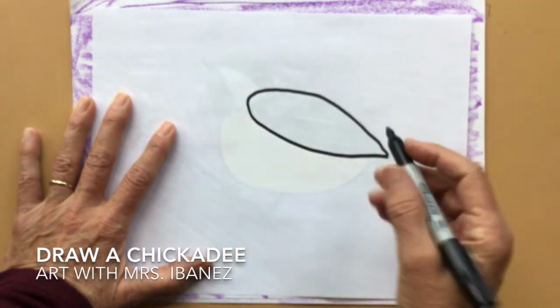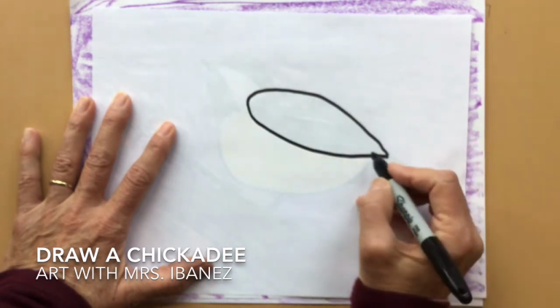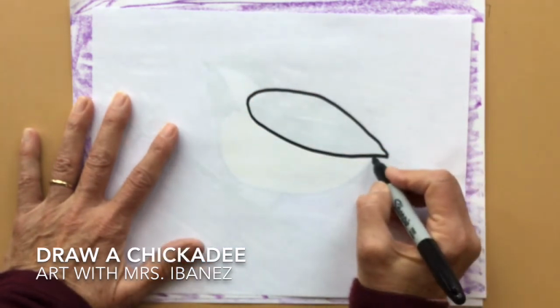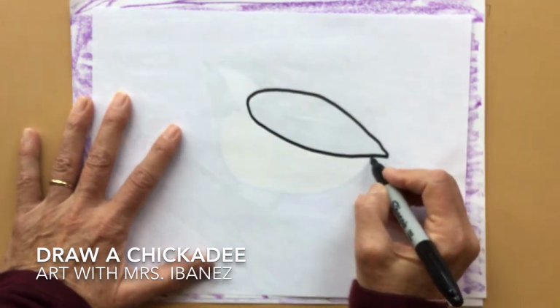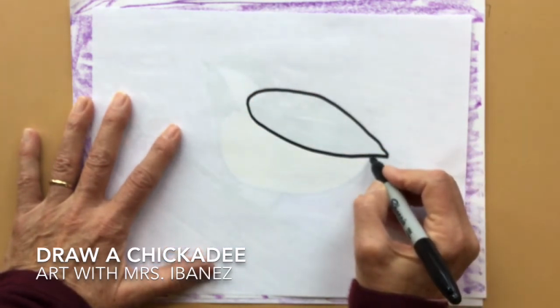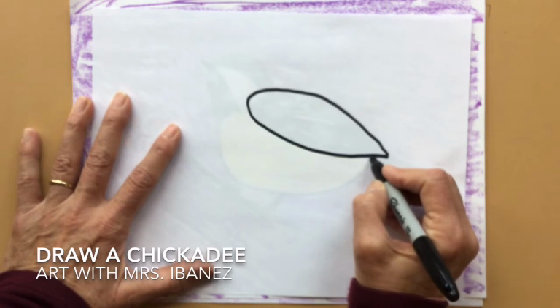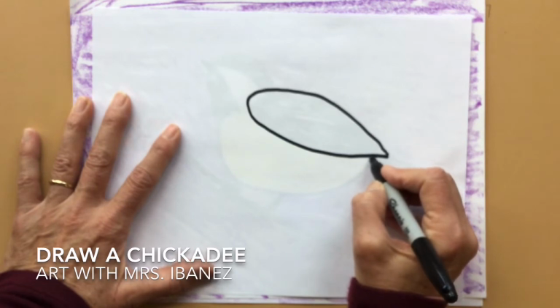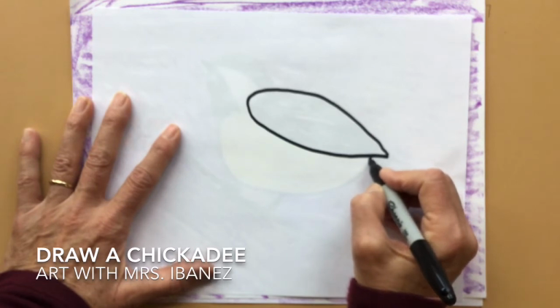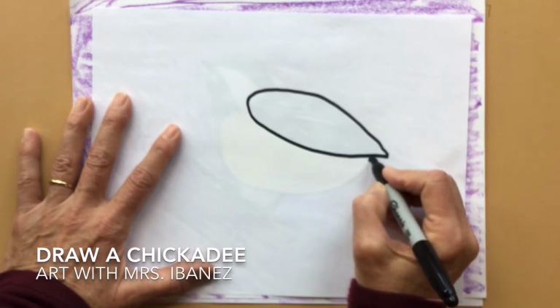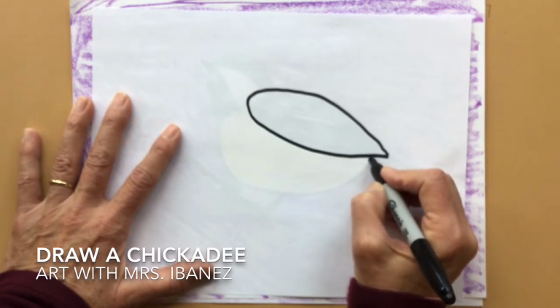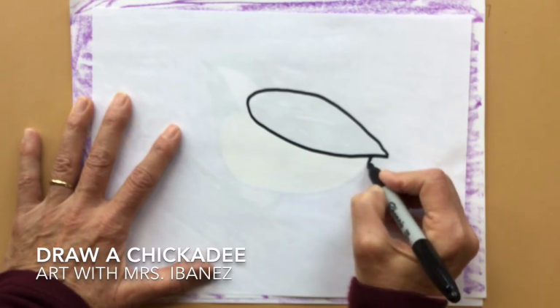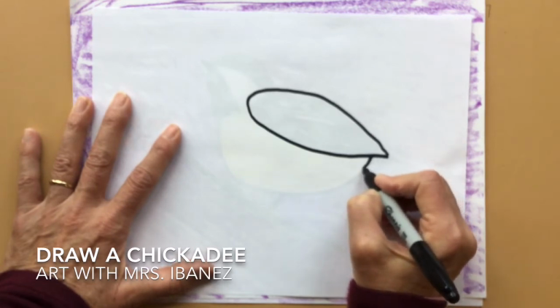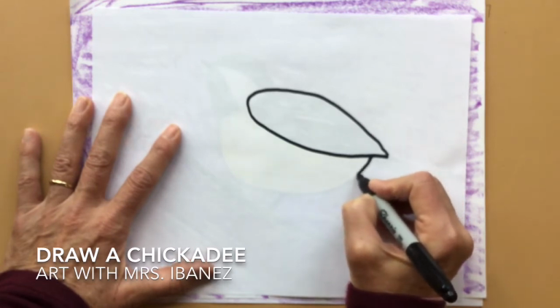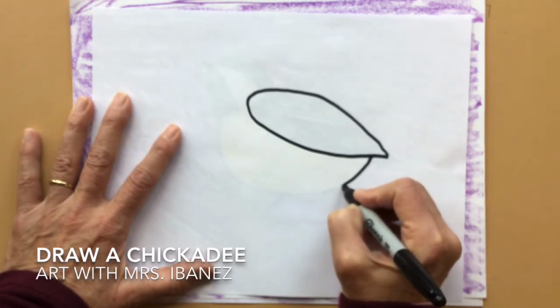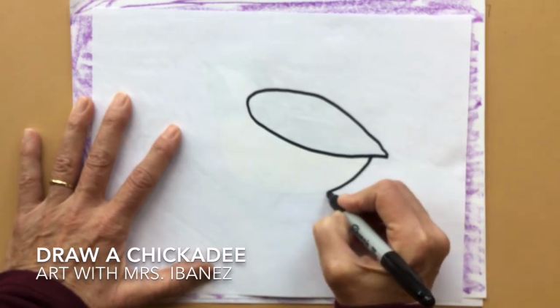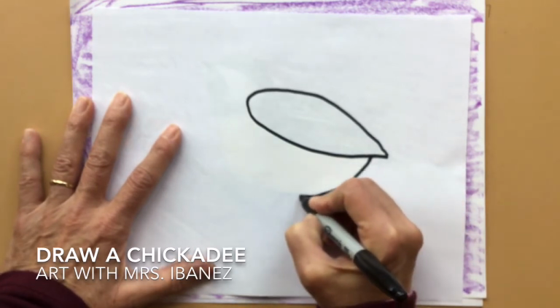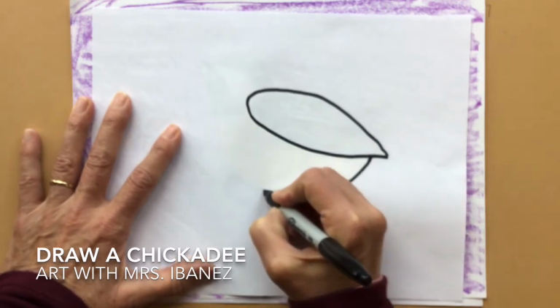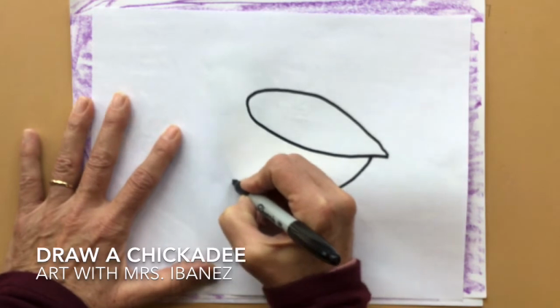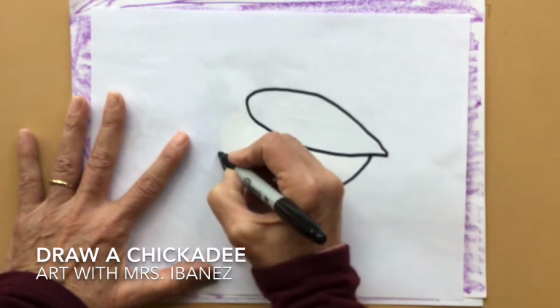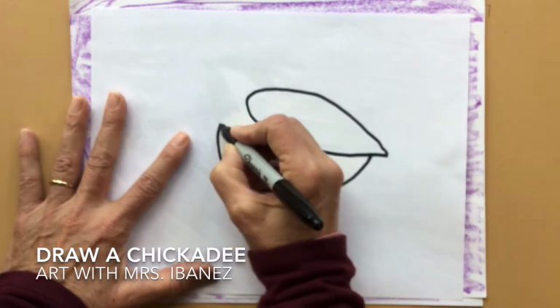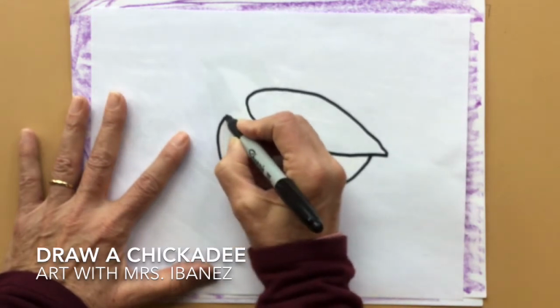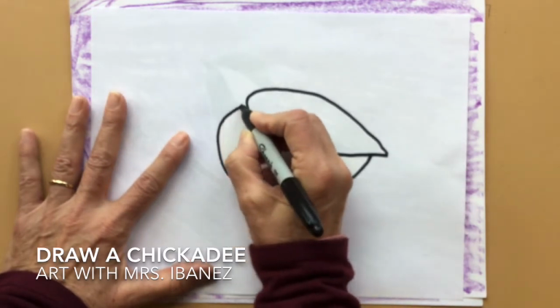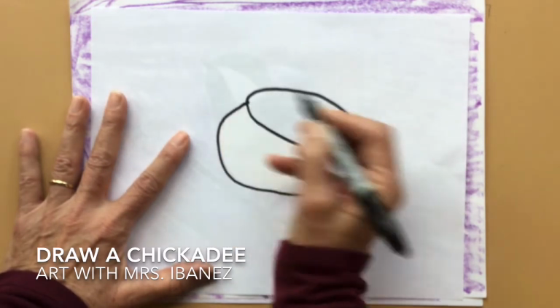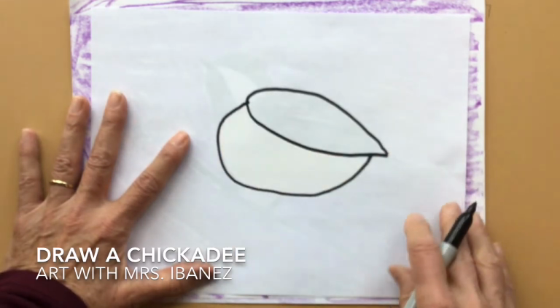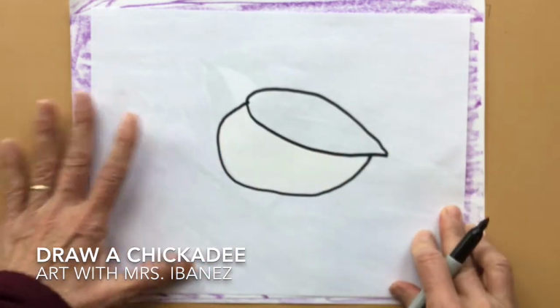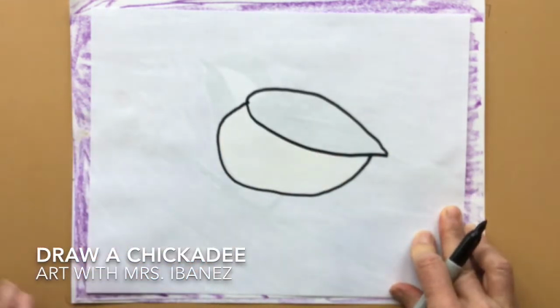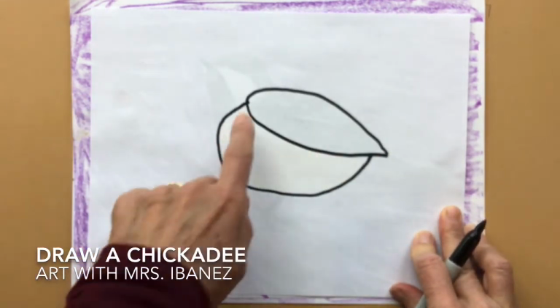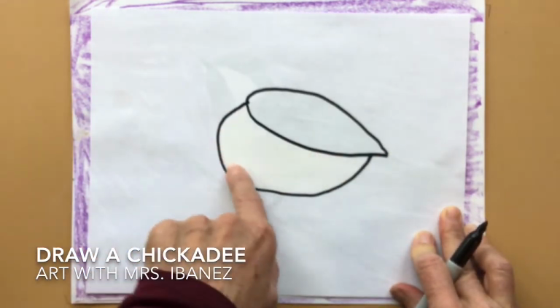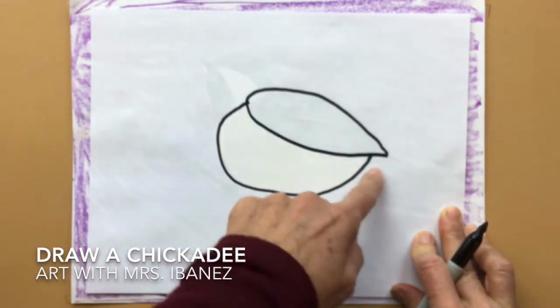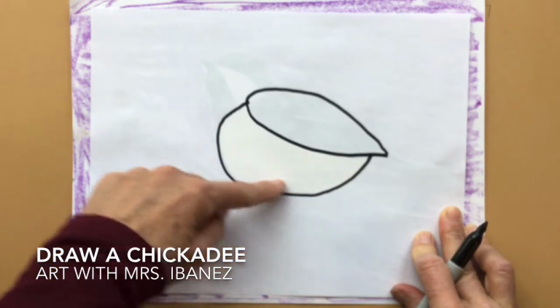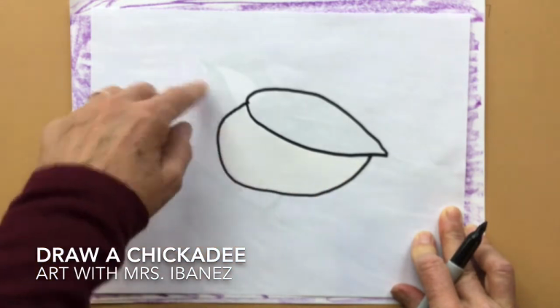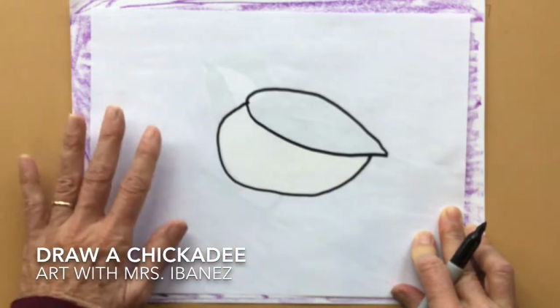Now I'm going to make his body, which is kind of like an oval. I'm starting underneath that teardrop shape, going around and touching back on it. This is the belly of the chickadee.